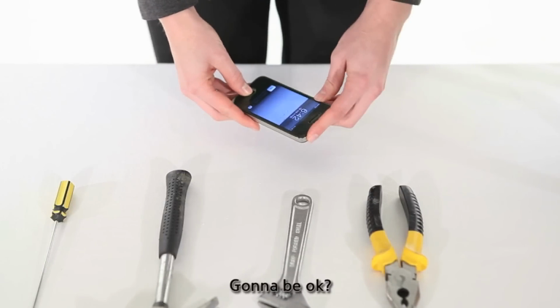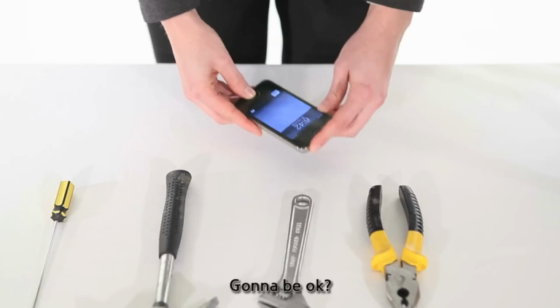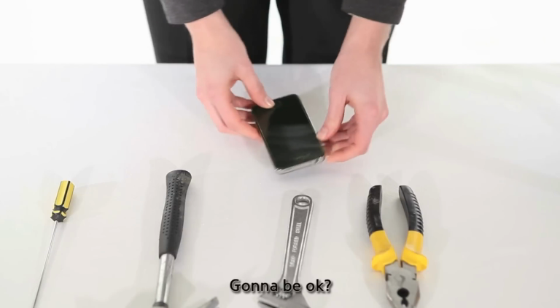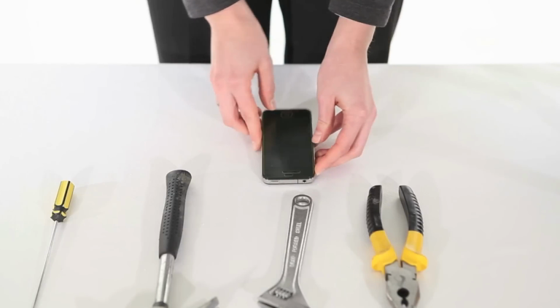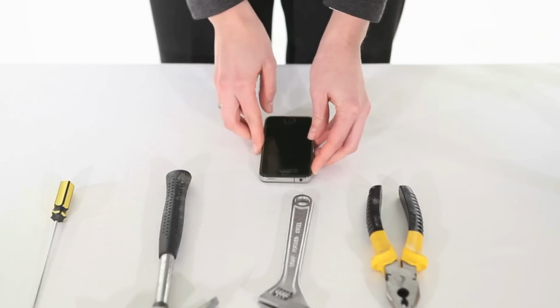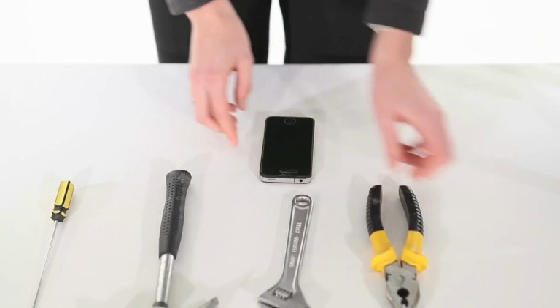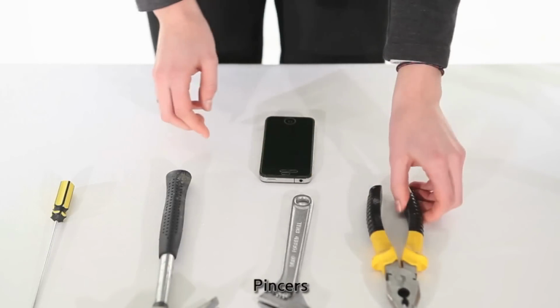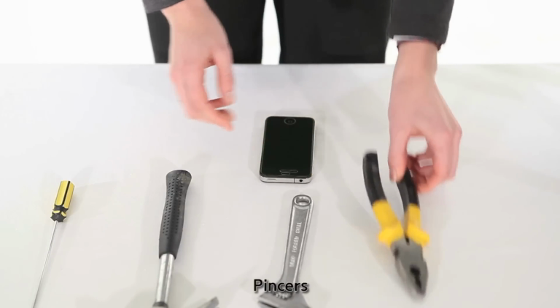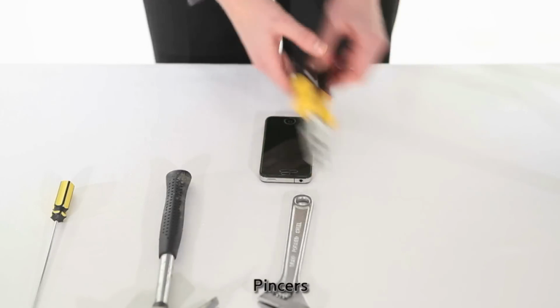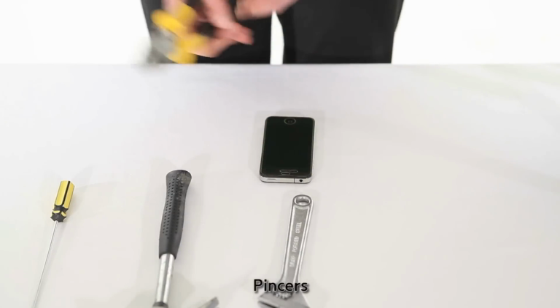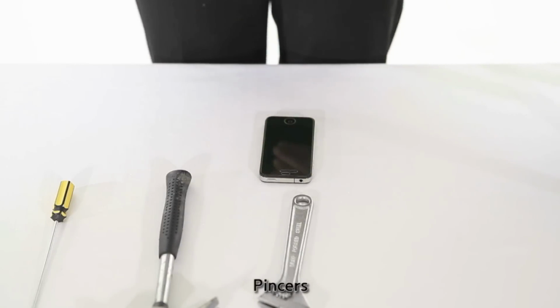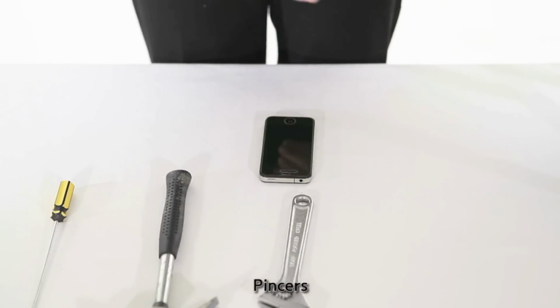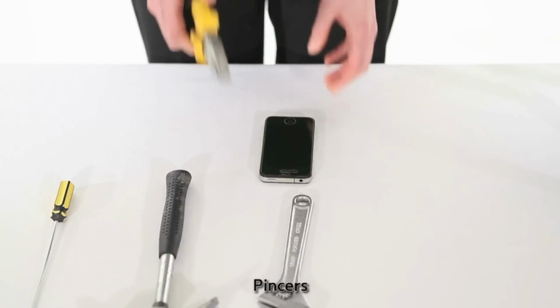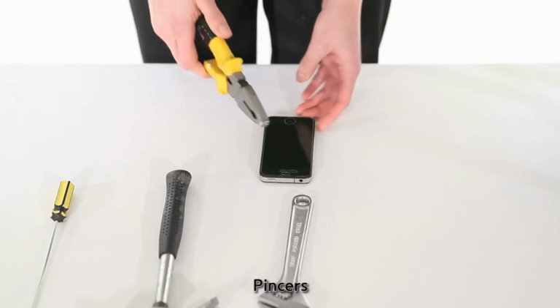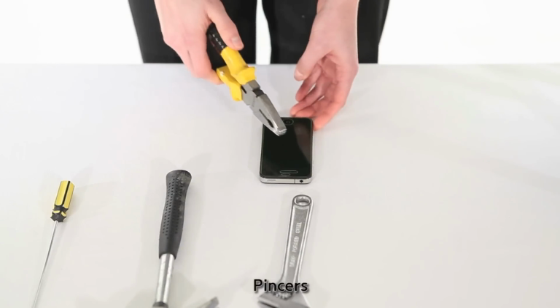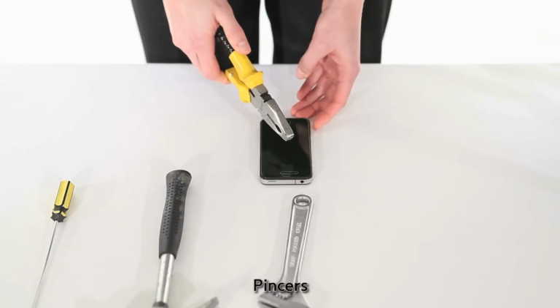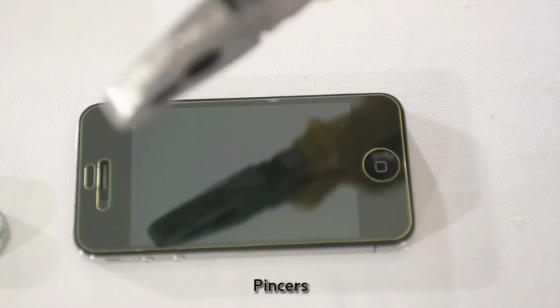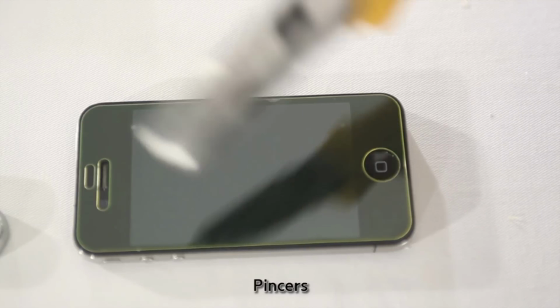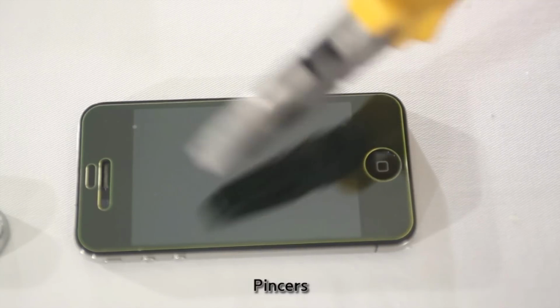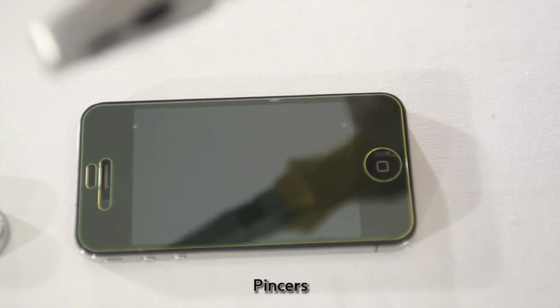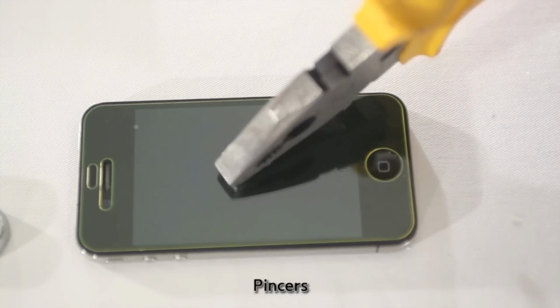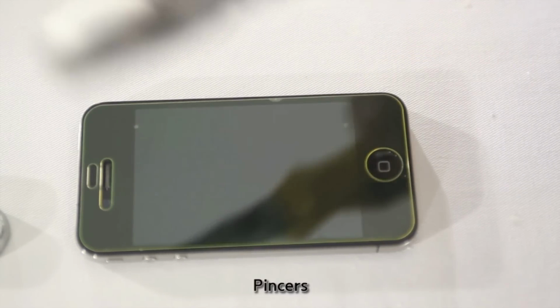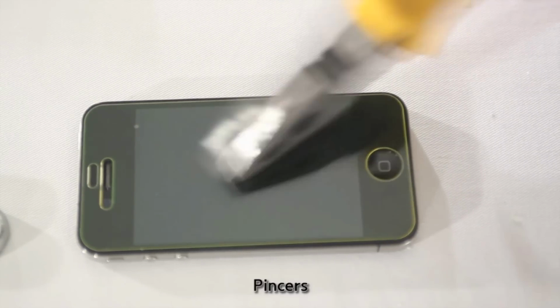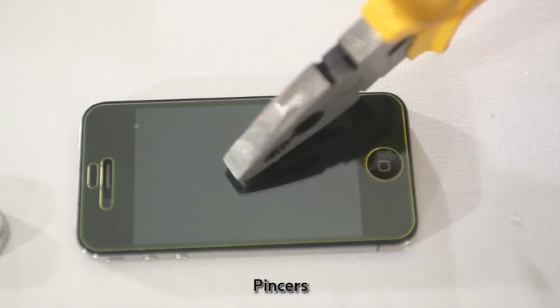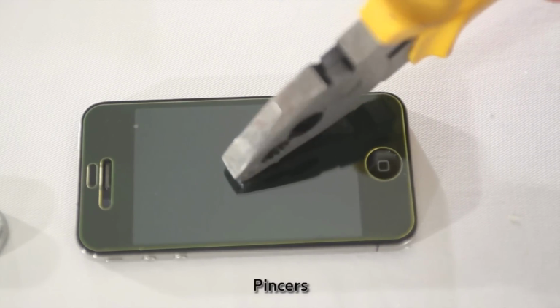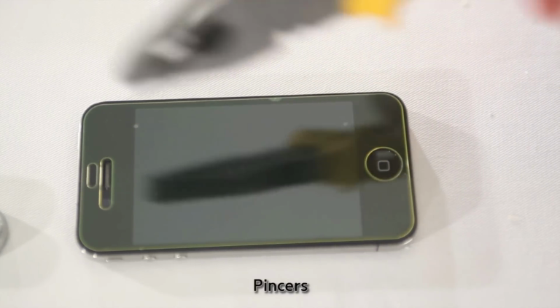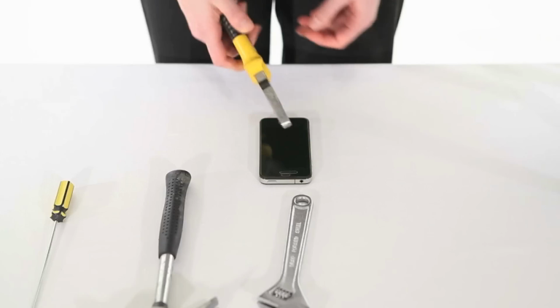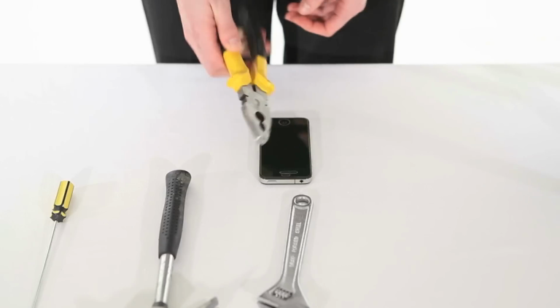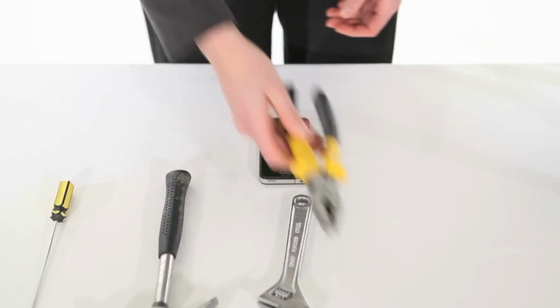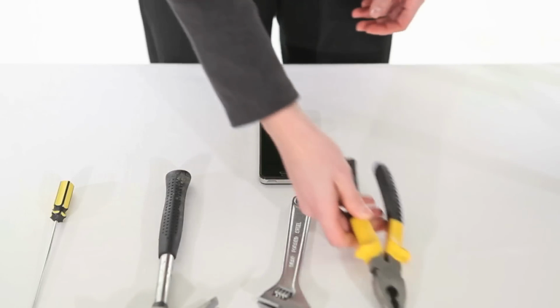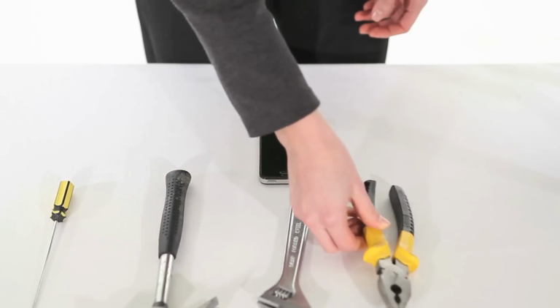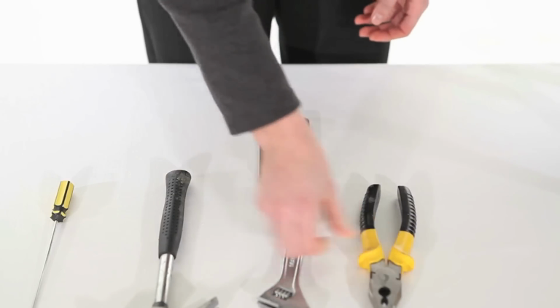And we have the pliers first. One, two, three. So far so good.